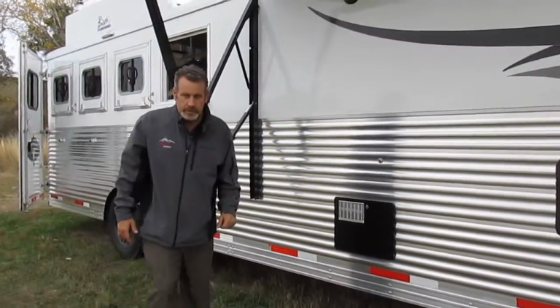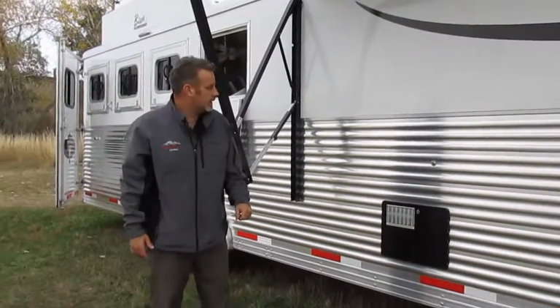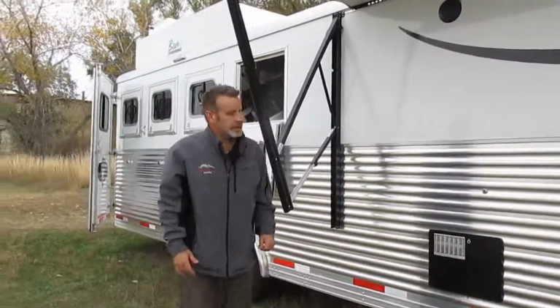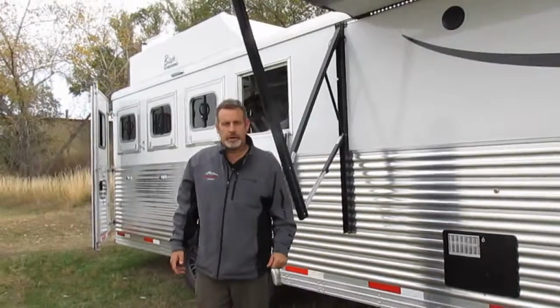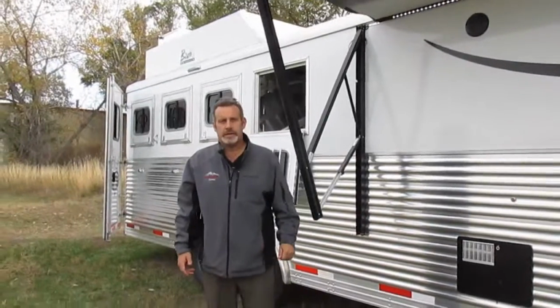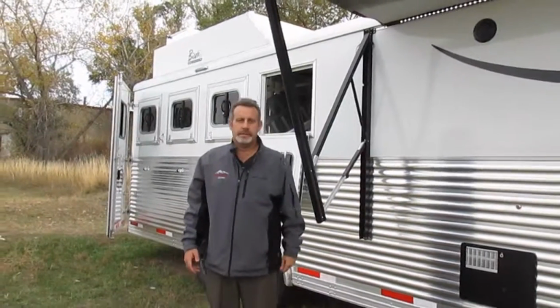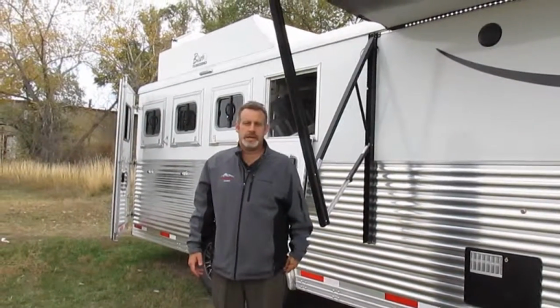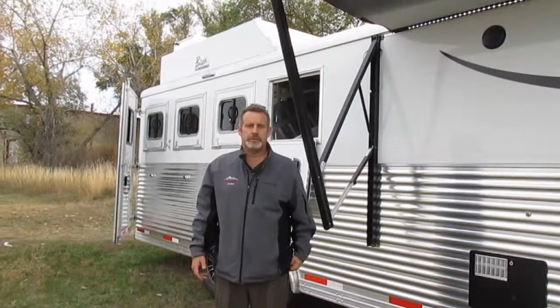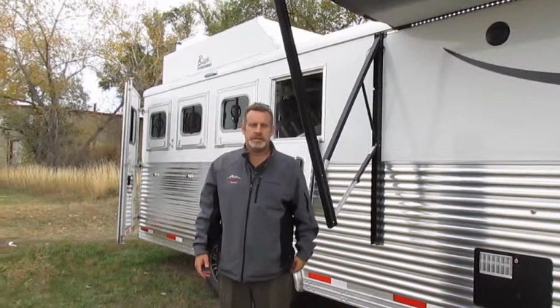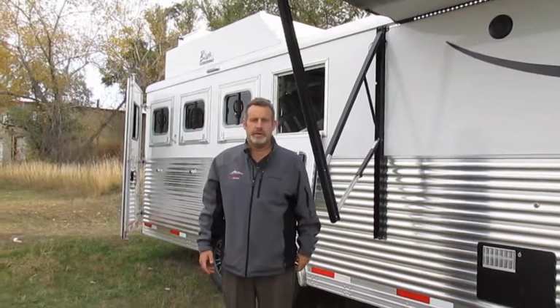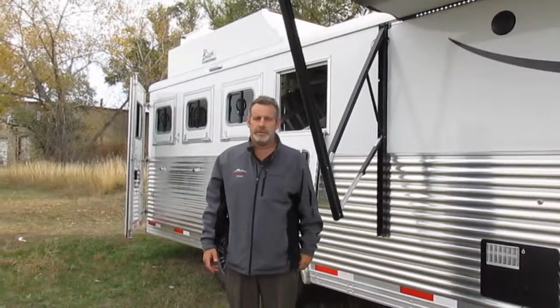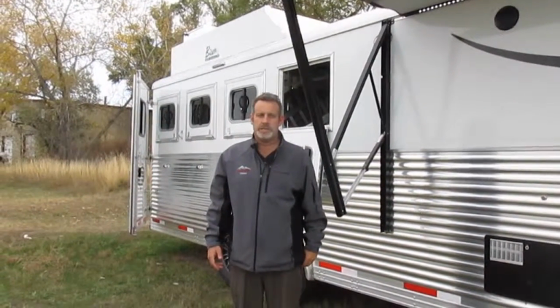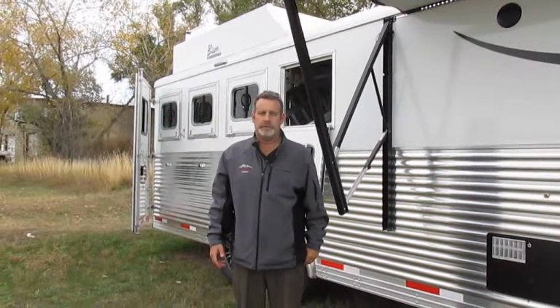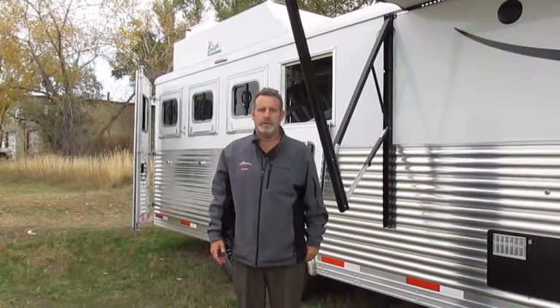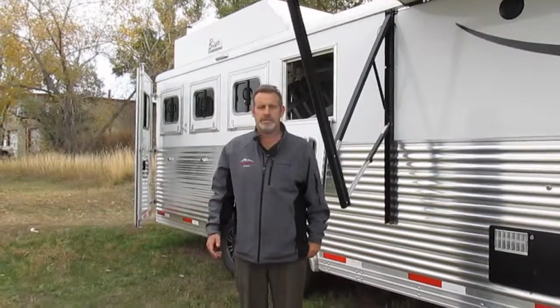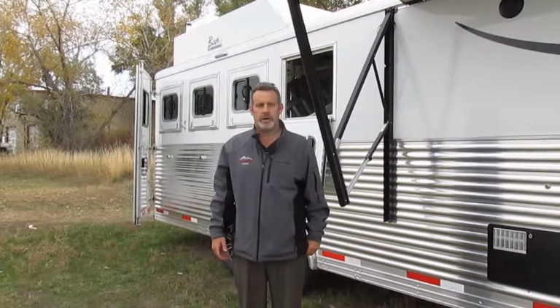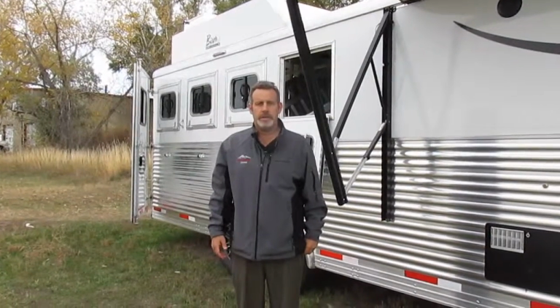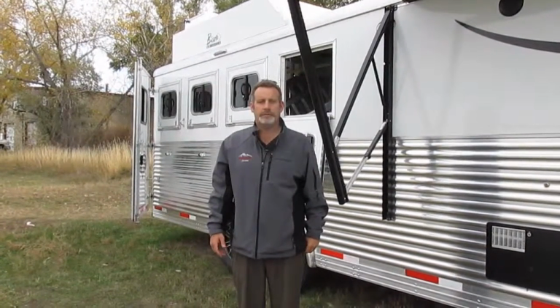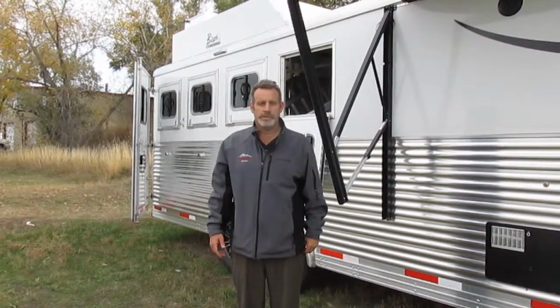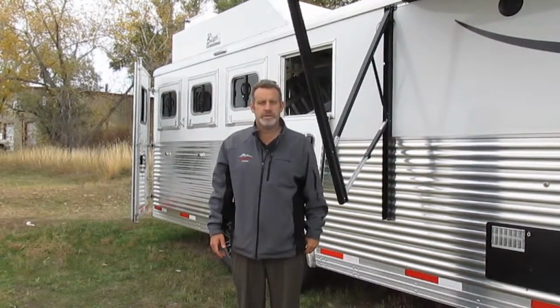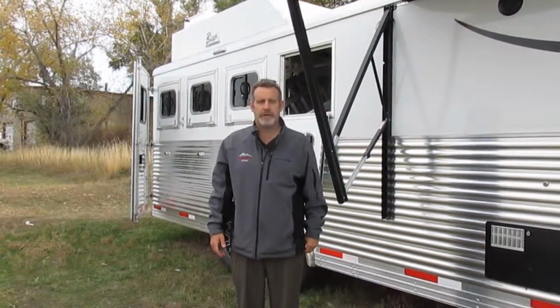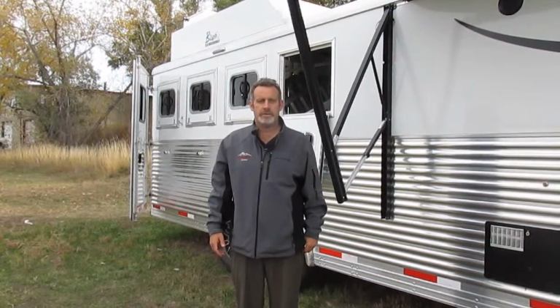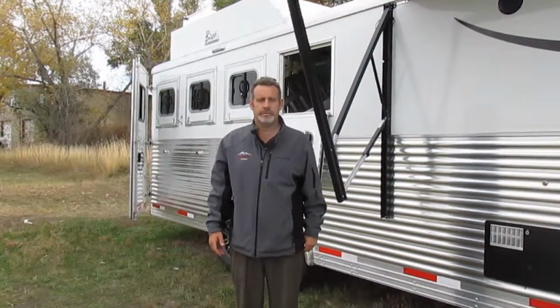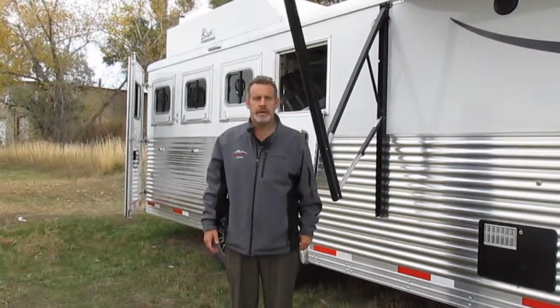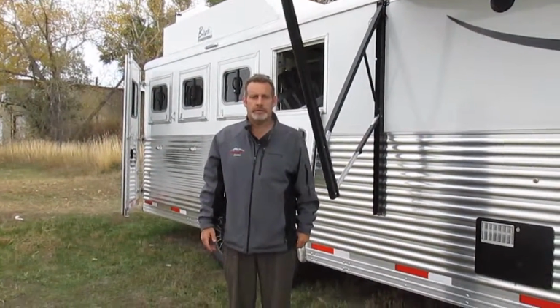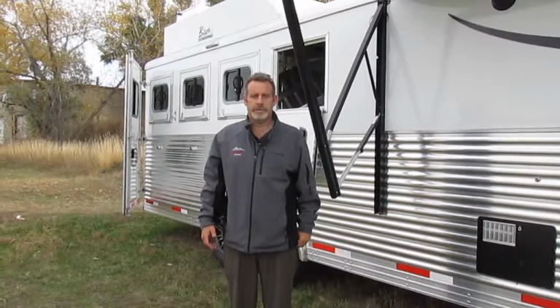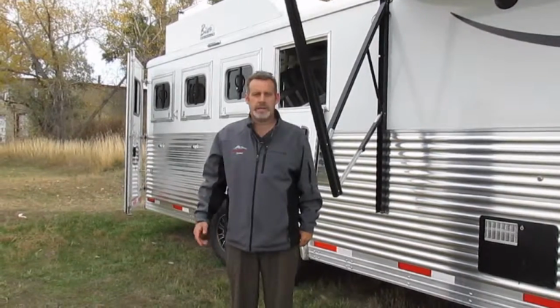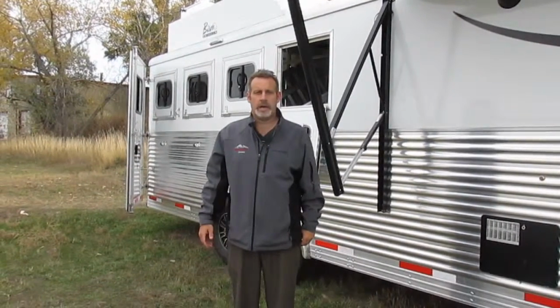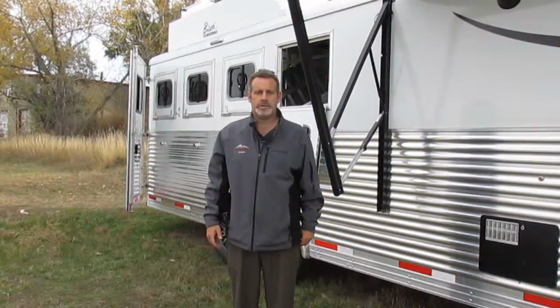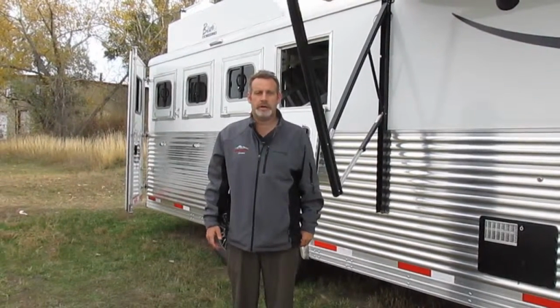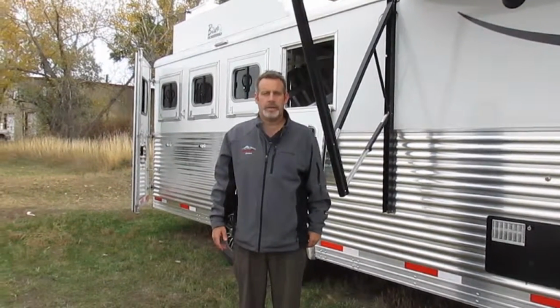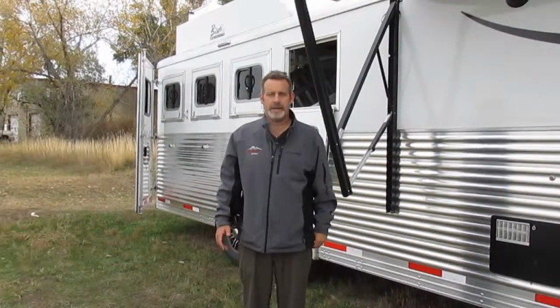In closing, I'd like to say thanks for watching this video. If you have any questions feel free to call us at Metro RV at 406-259-2238, or feel free to check us out online at MetroRV.com. Thank you.